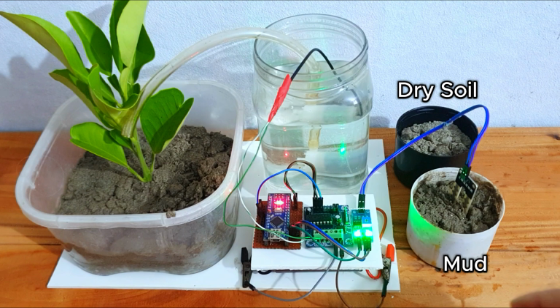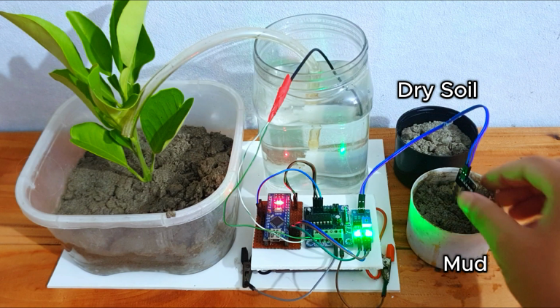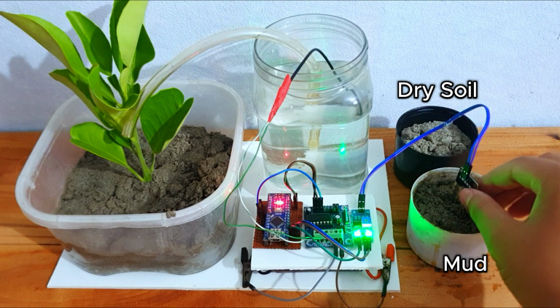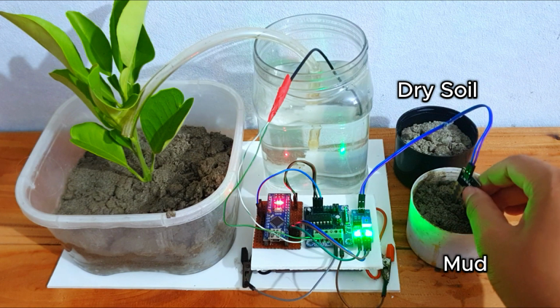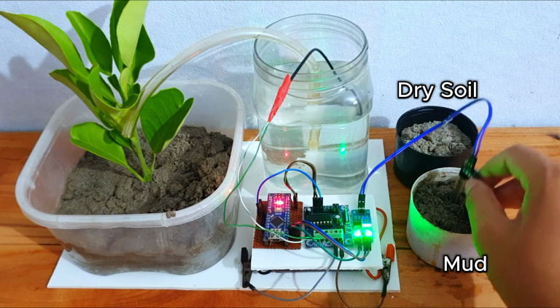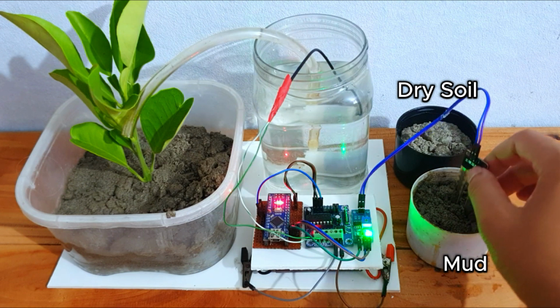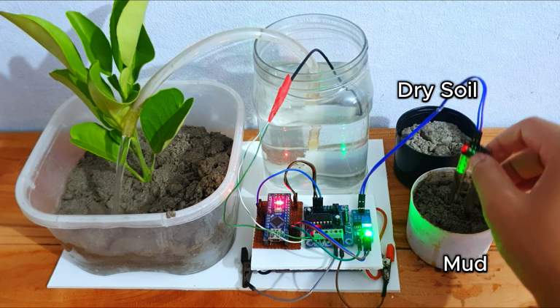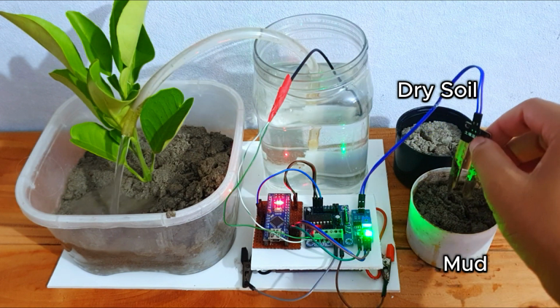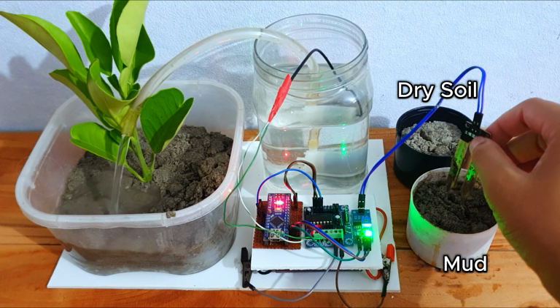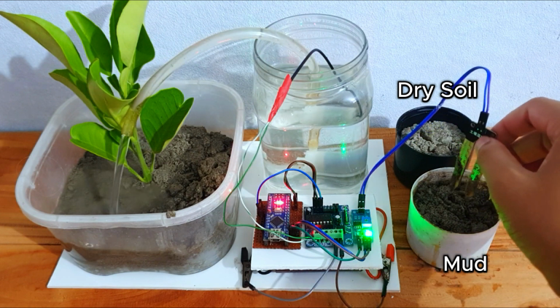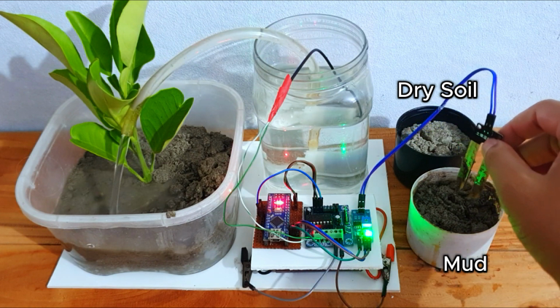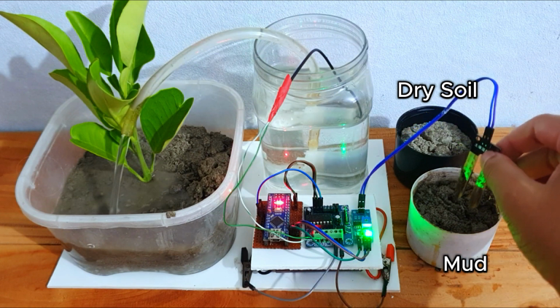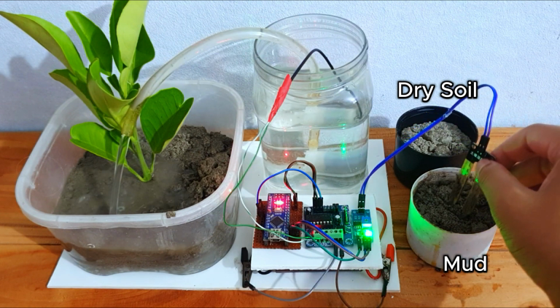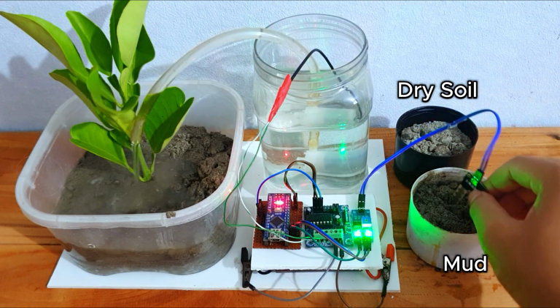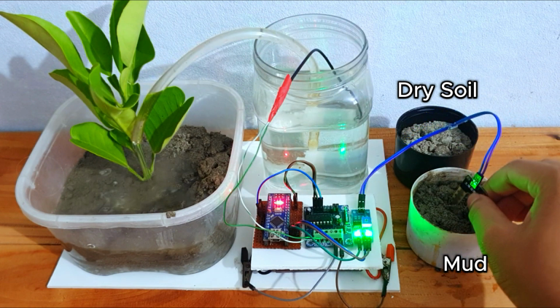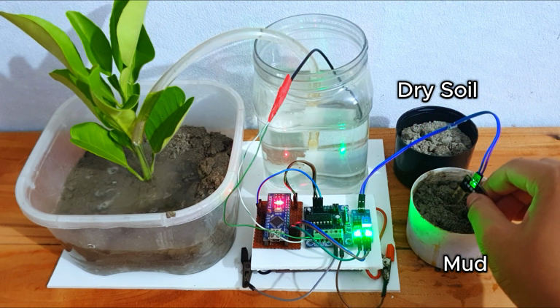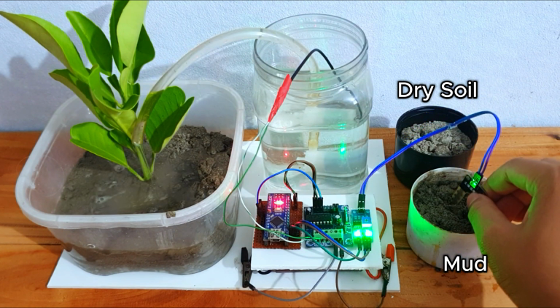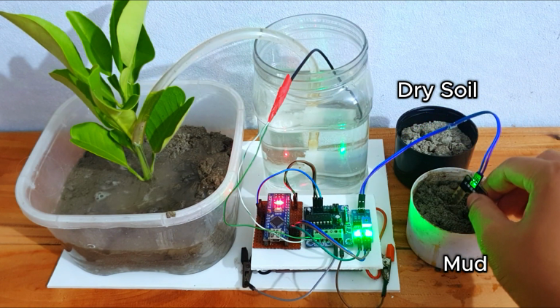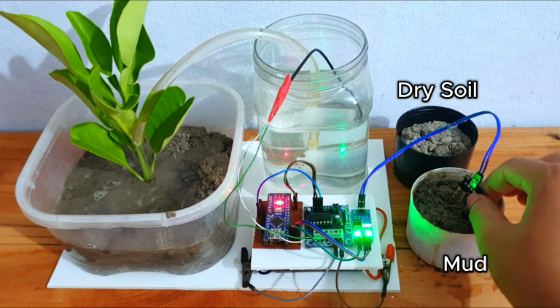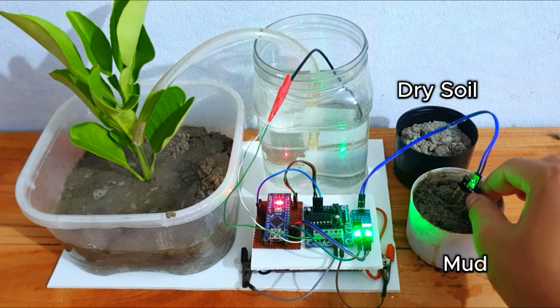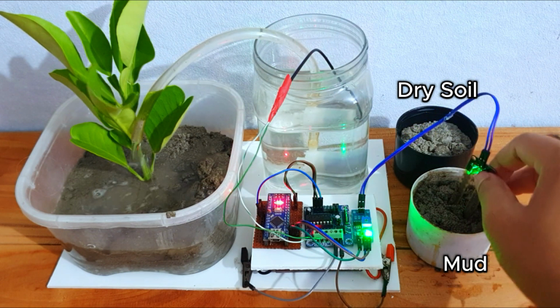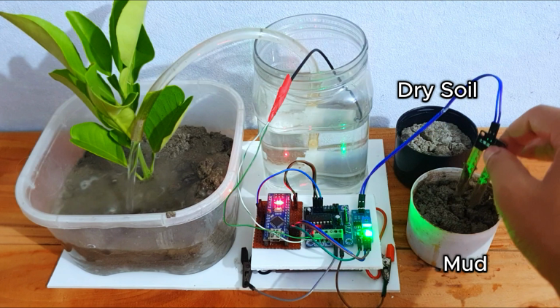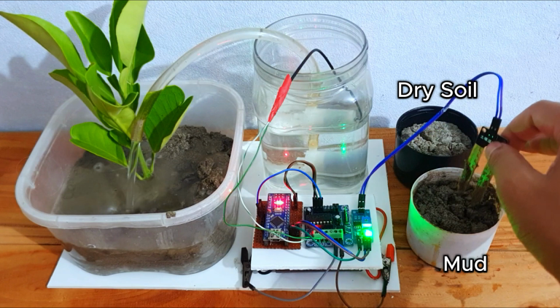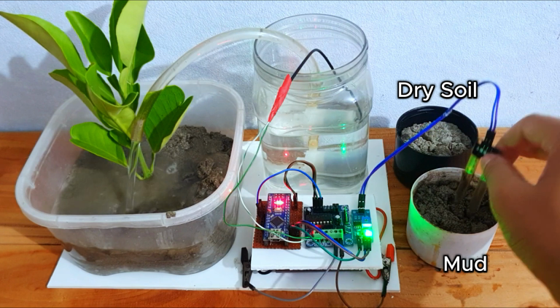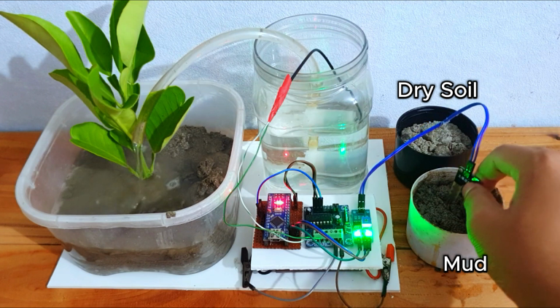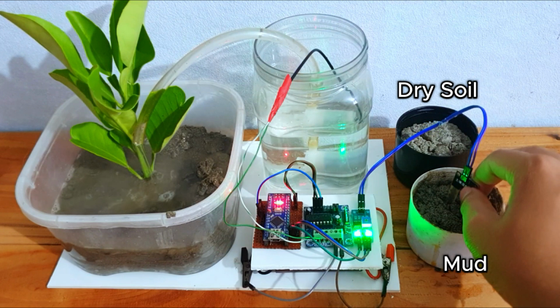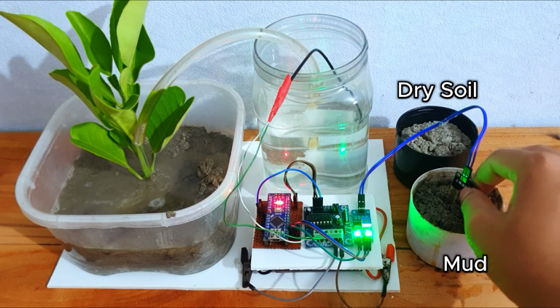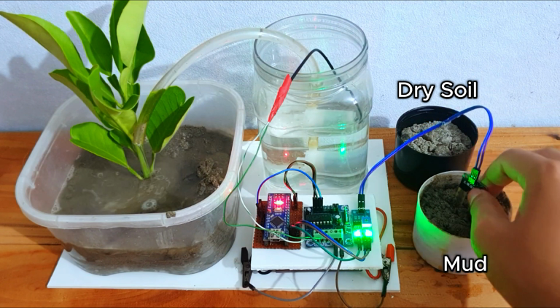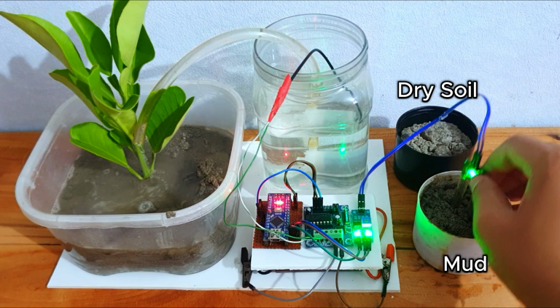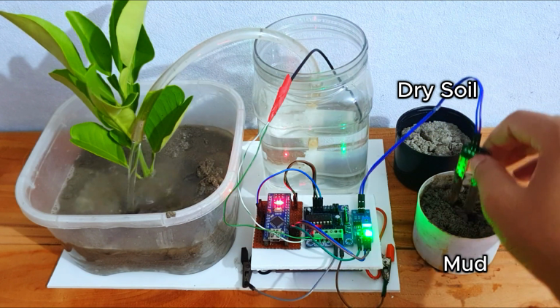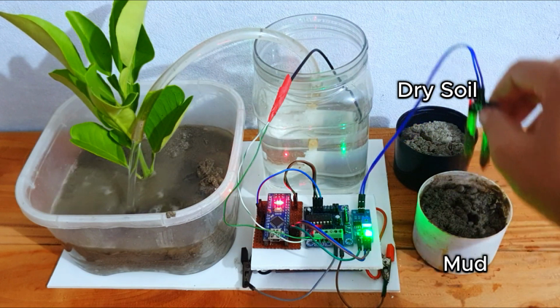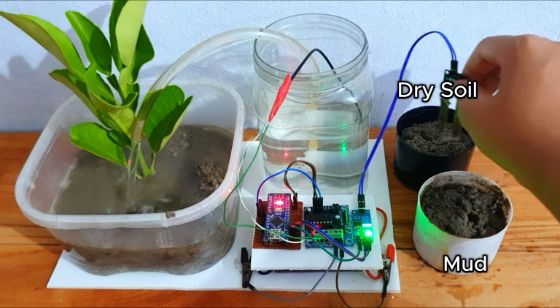This is an automatic irrigation system. When the sensor is in dry soil, the pump turns on. And when the sensor is in mud, the pump turns off.